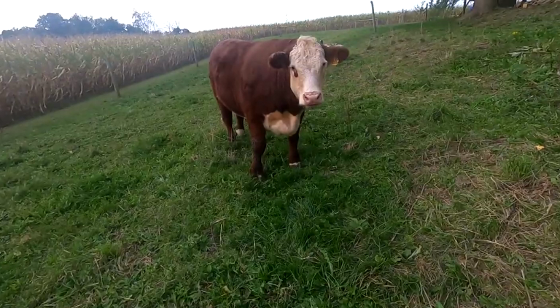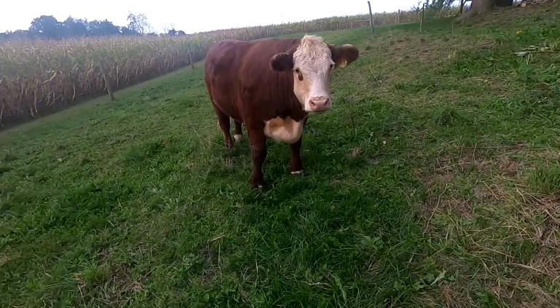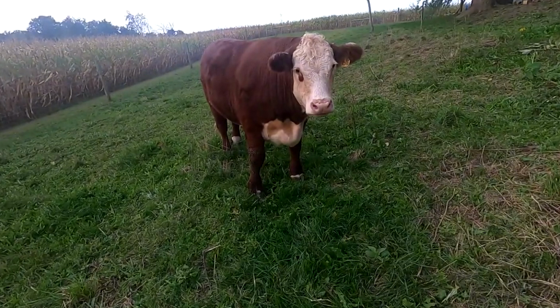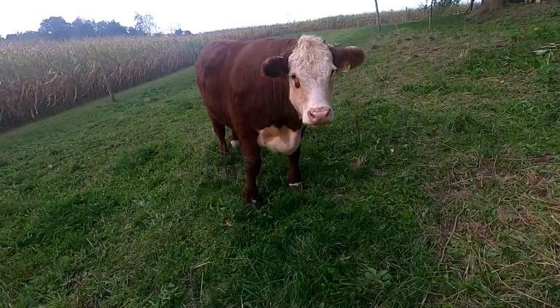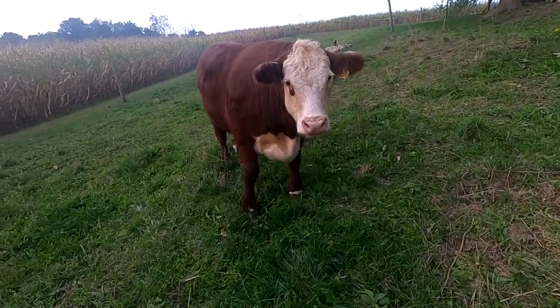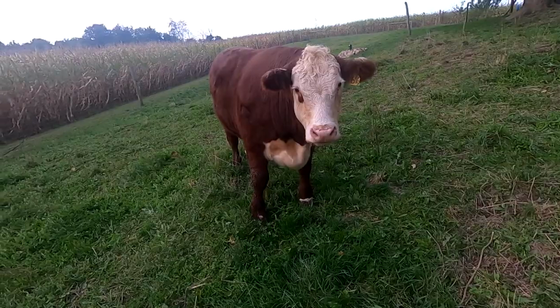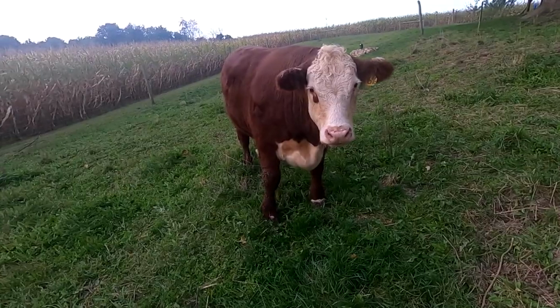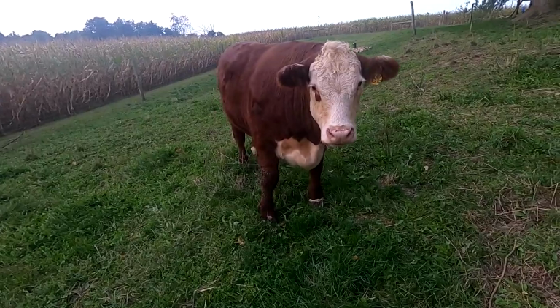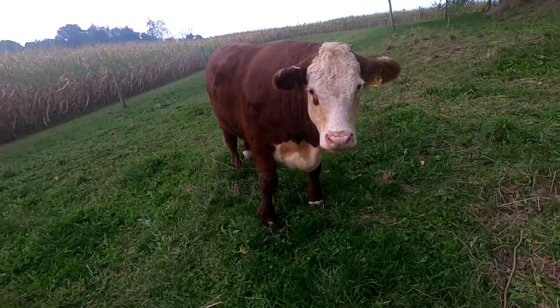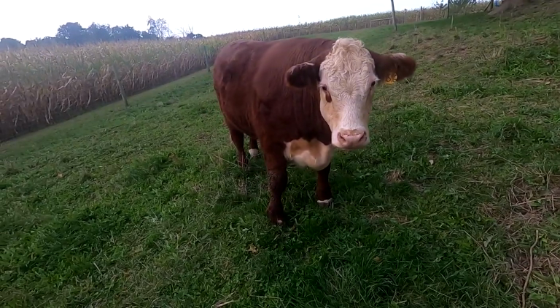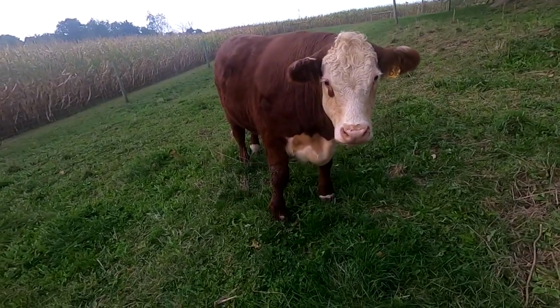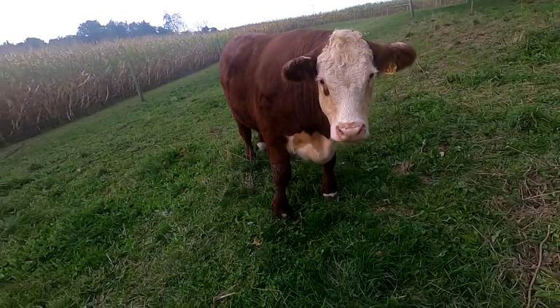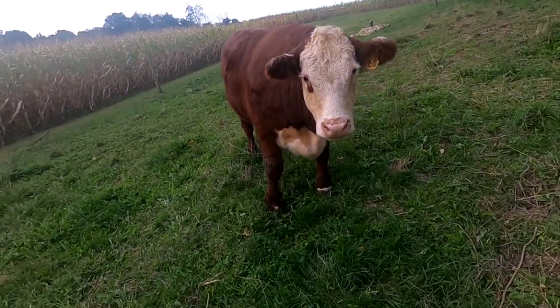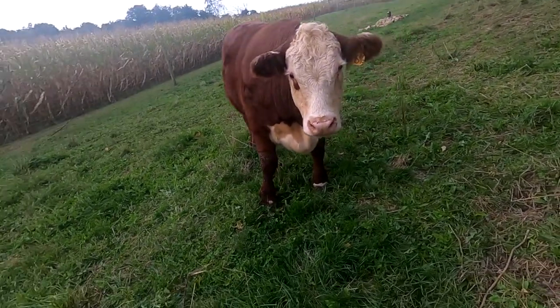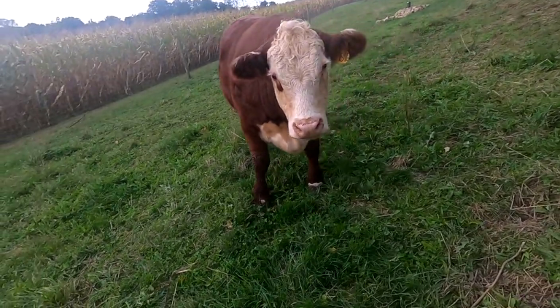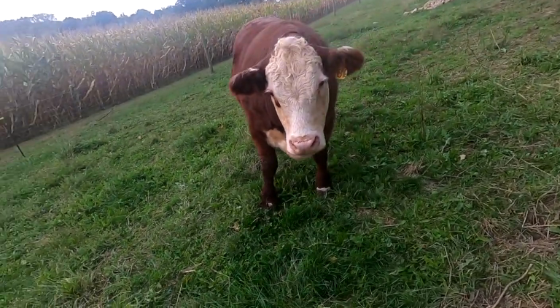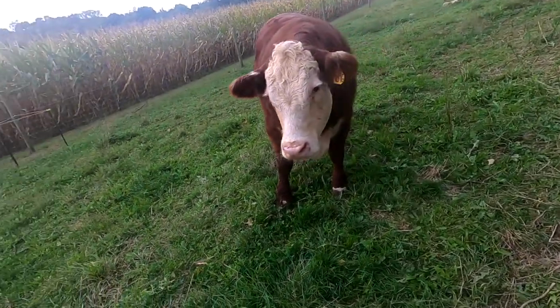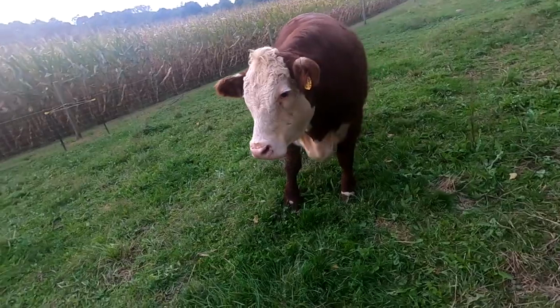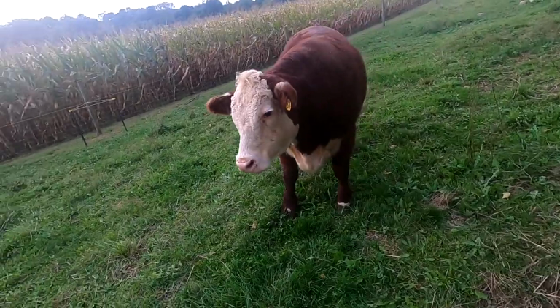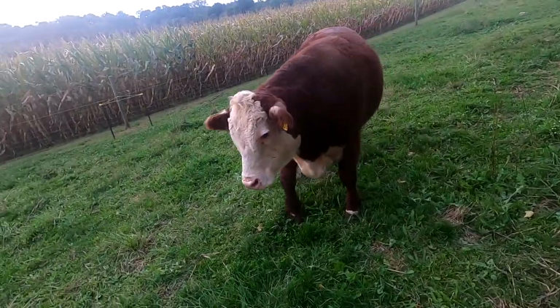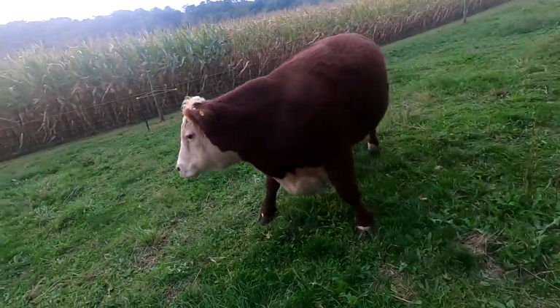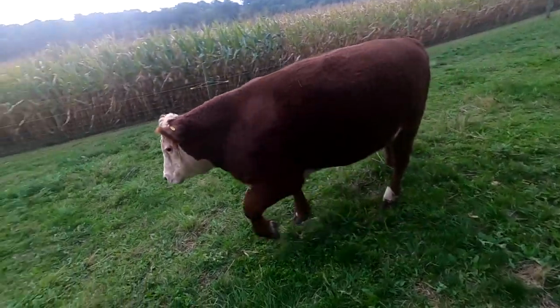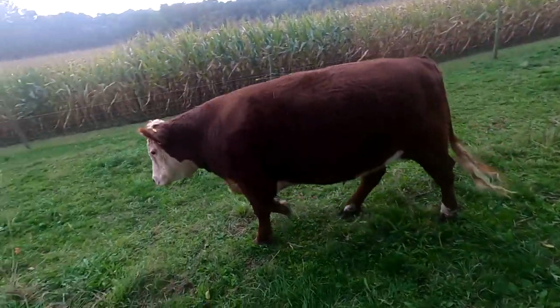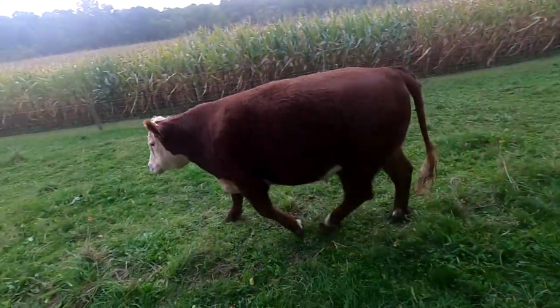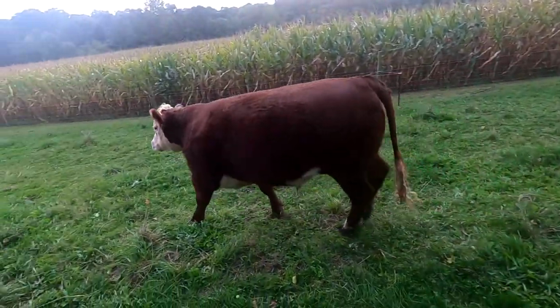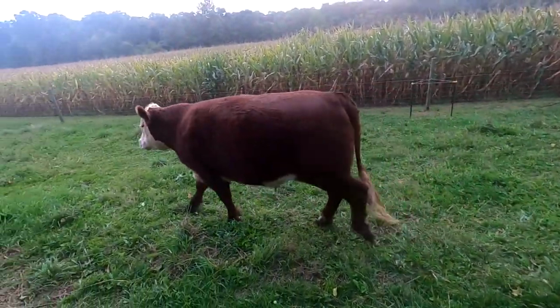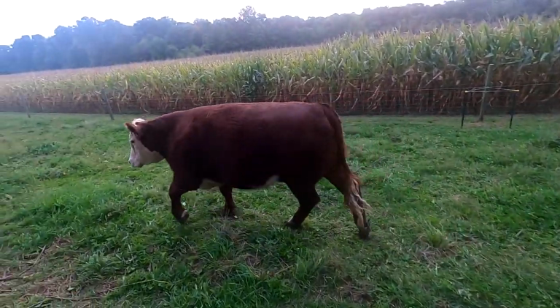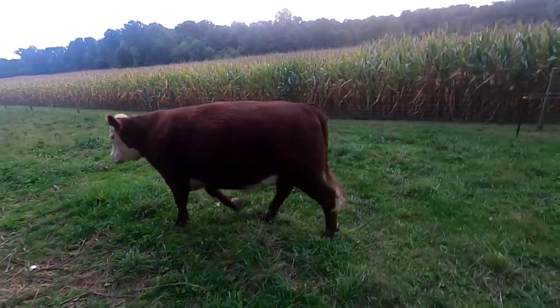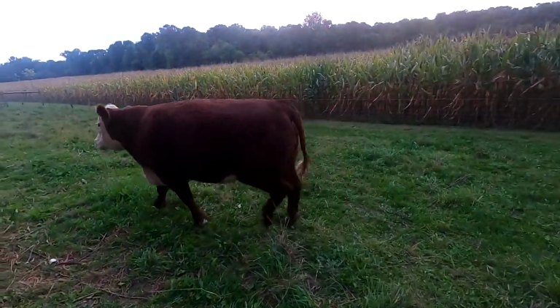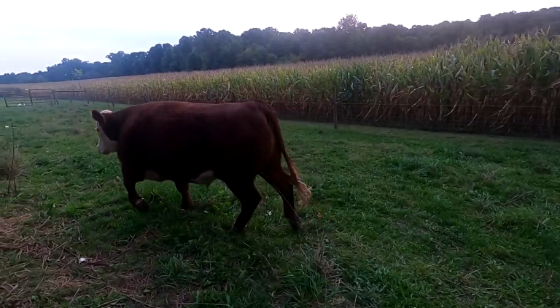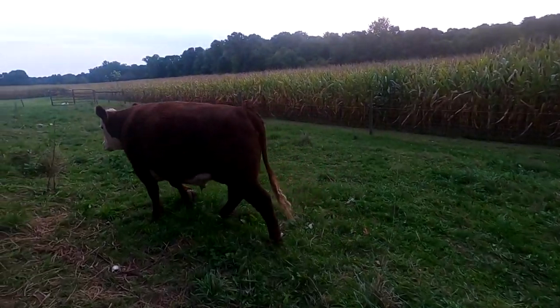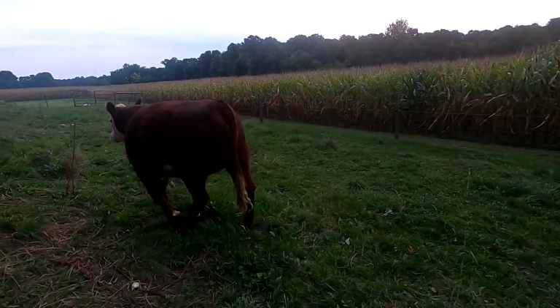These guys are grain-fed, but they also get a little bit of hay and then they get the grass on the pasture. We like having them be able to go outside and get fresh air and exercise. I think it keeps them healthier.